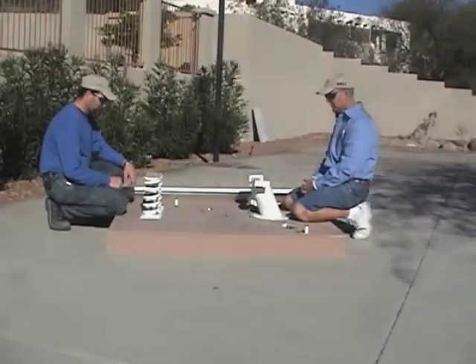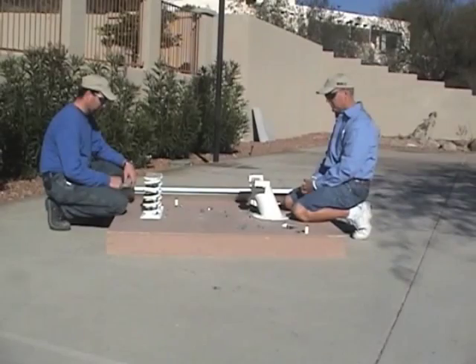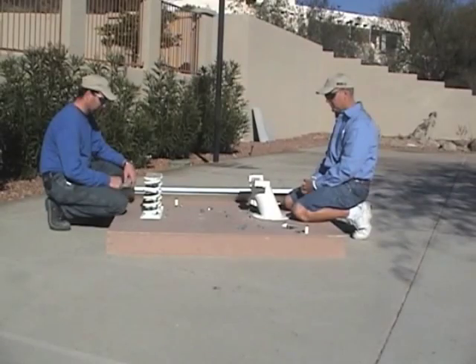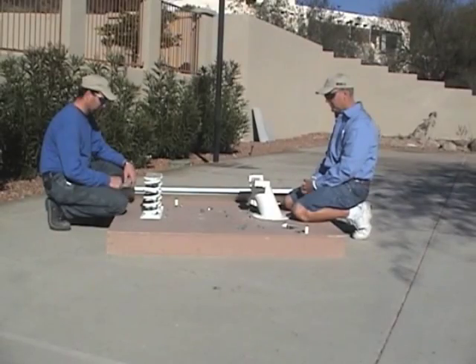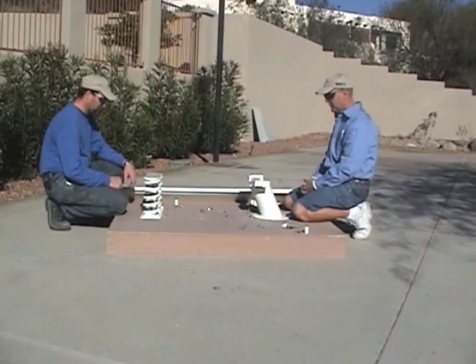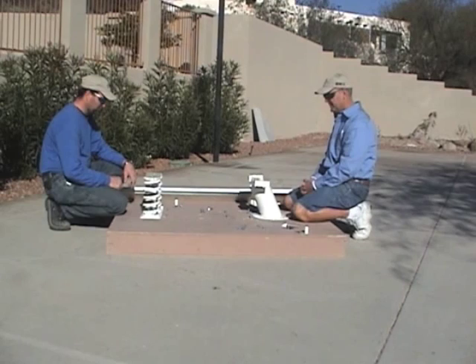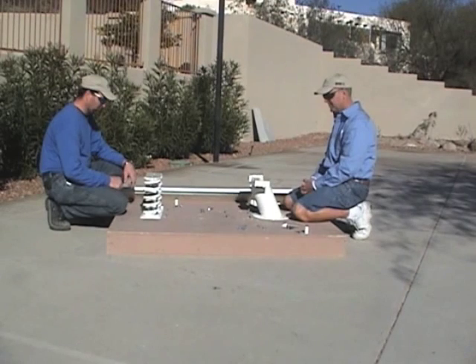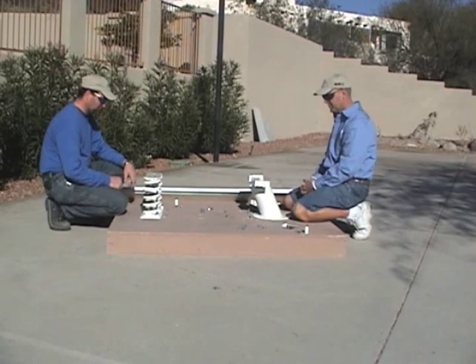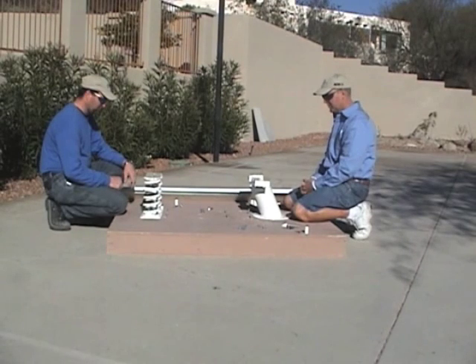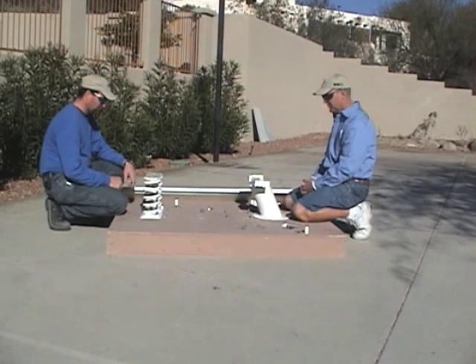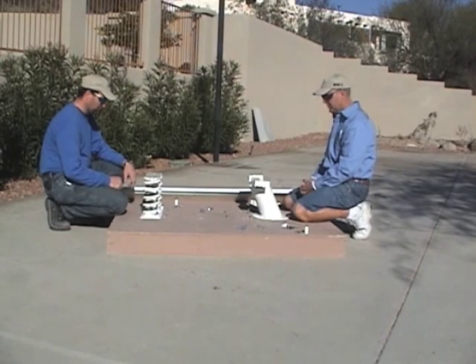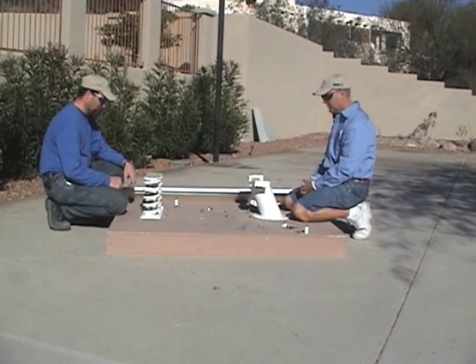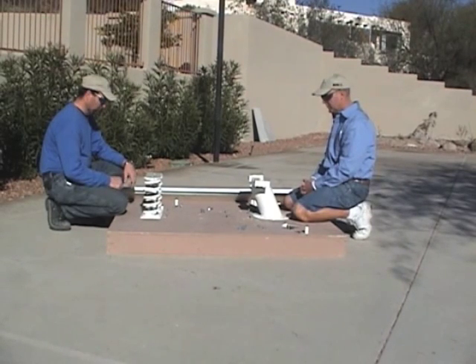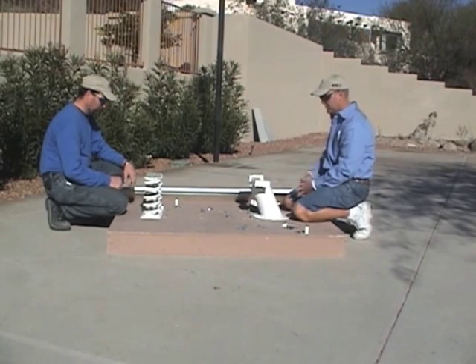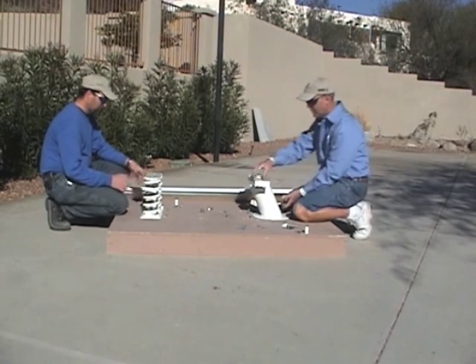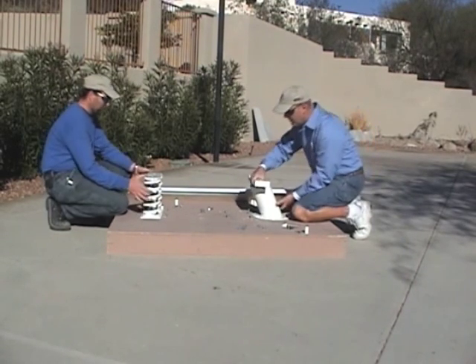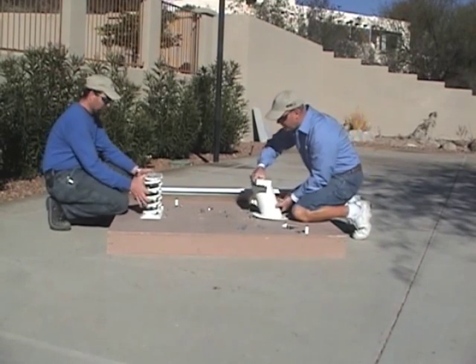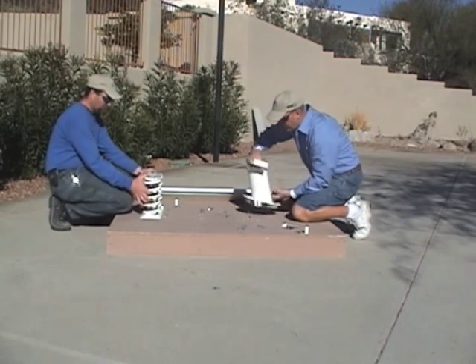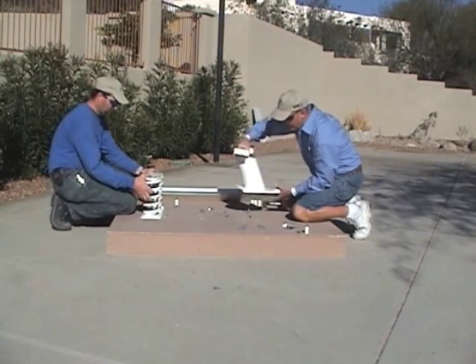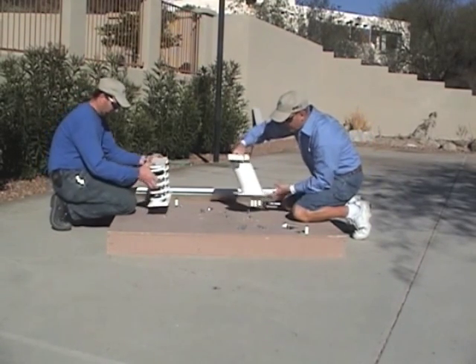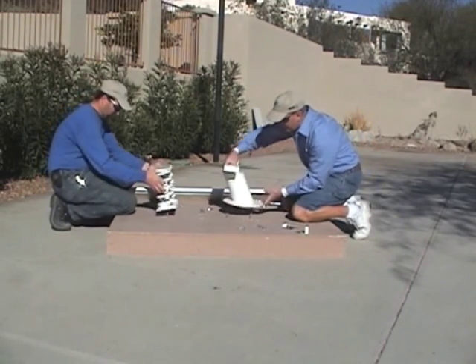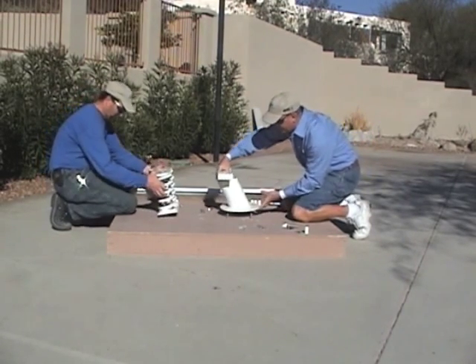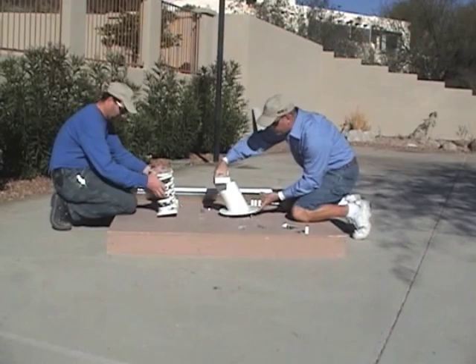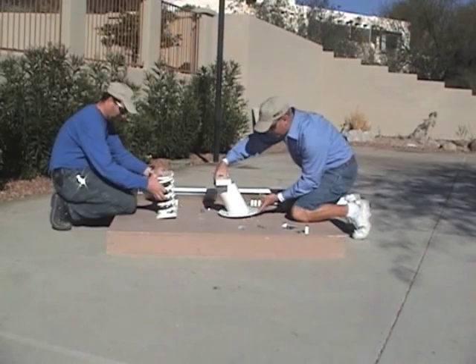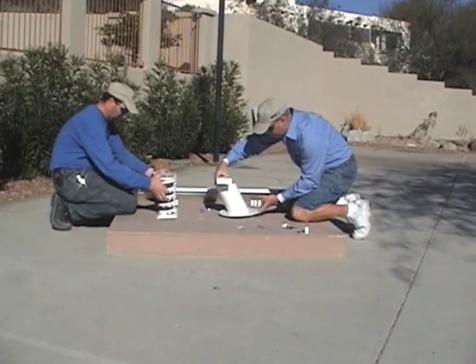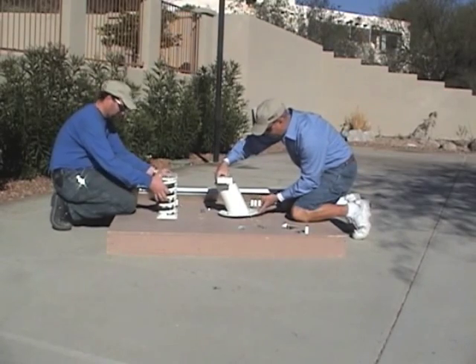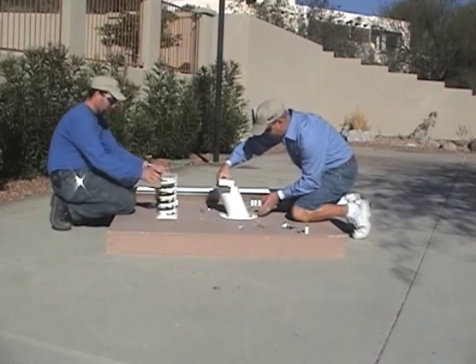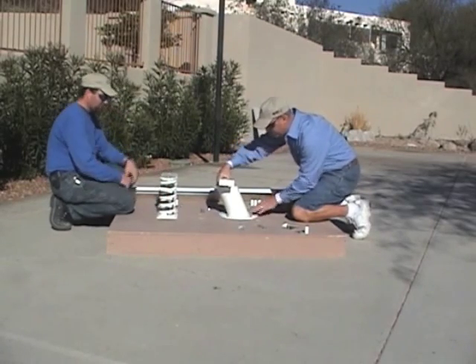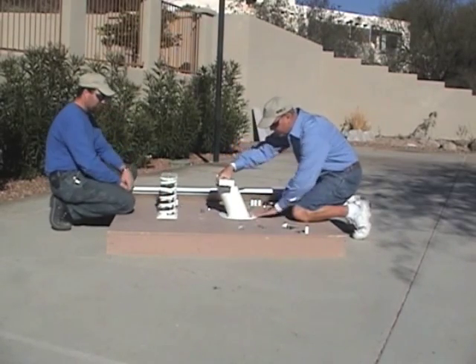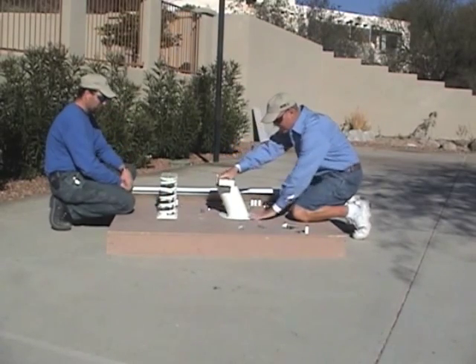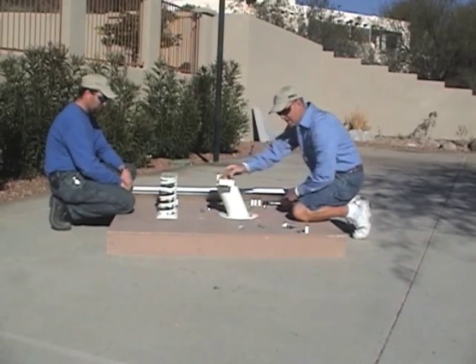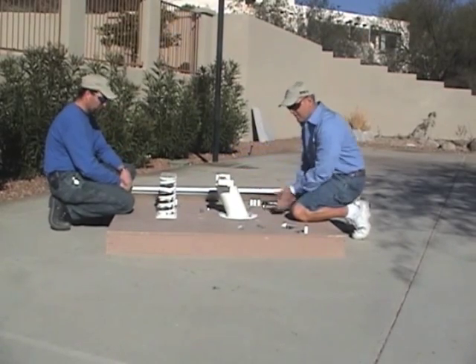This is how we install the Baja diving system. First step, take the base and the springs and place them over the jig bolts, just like that.